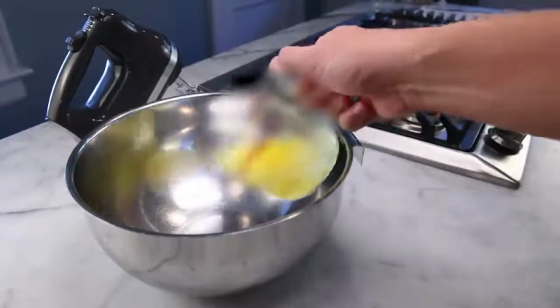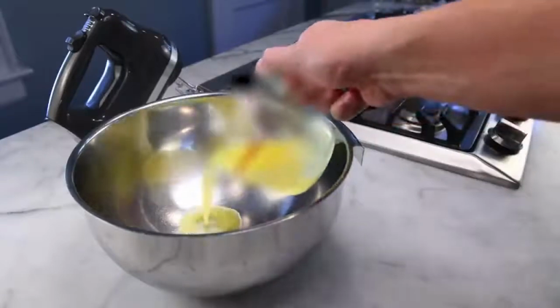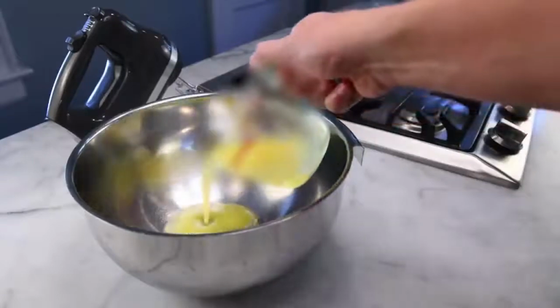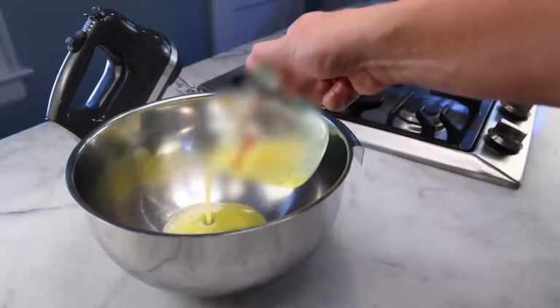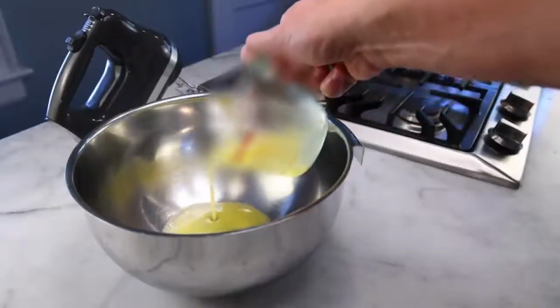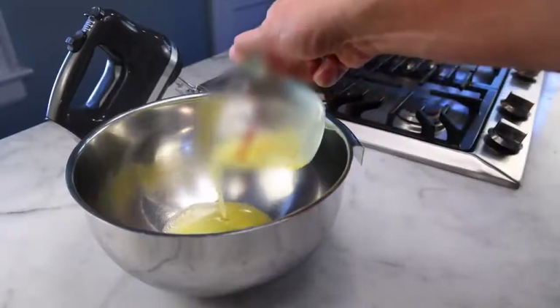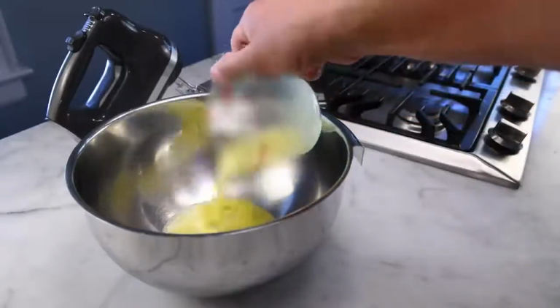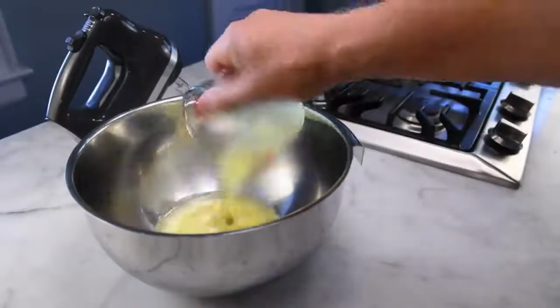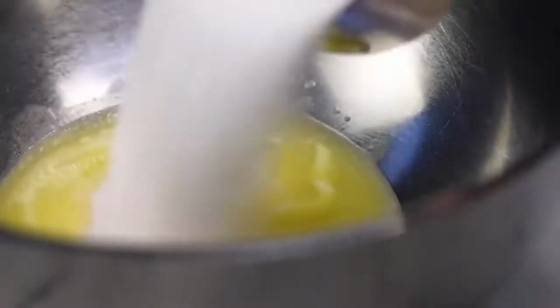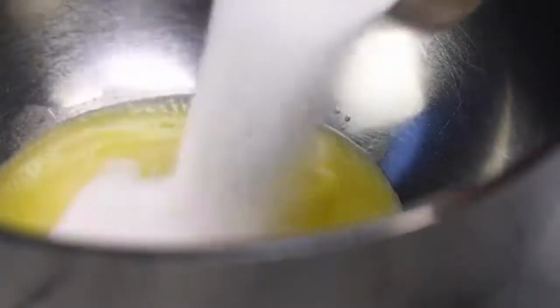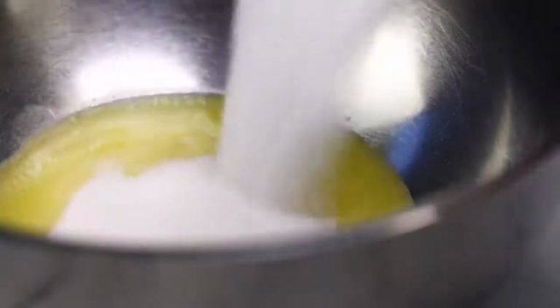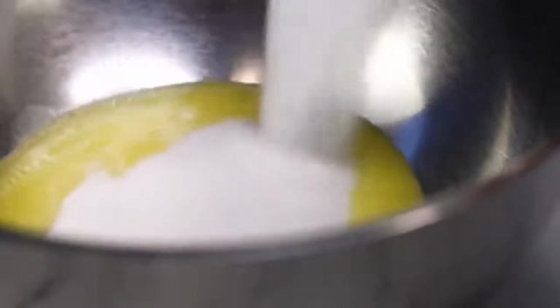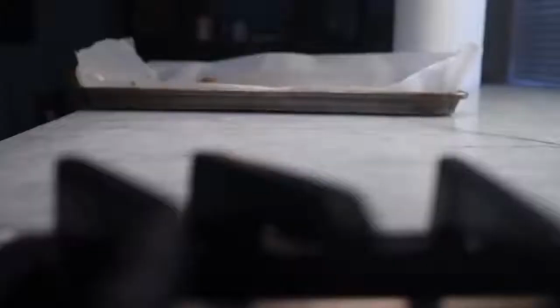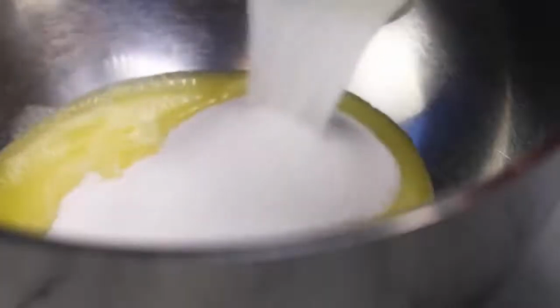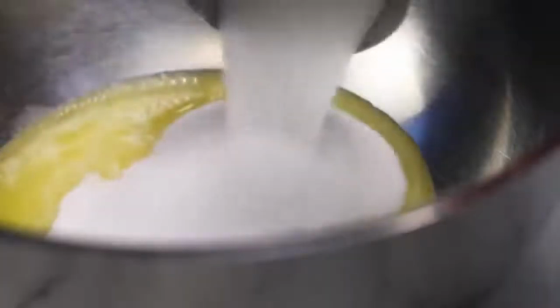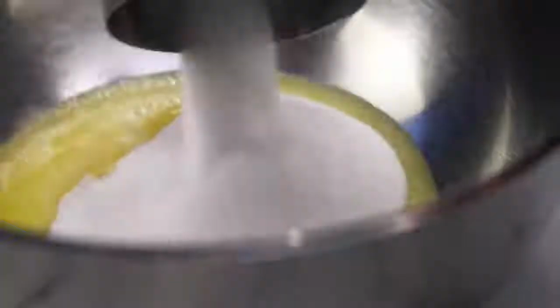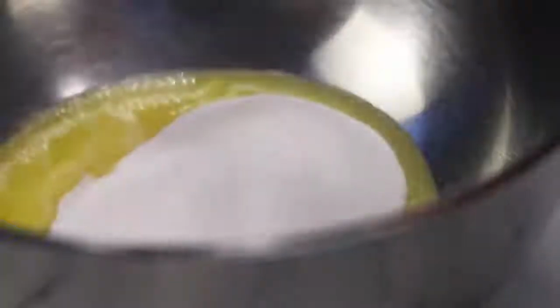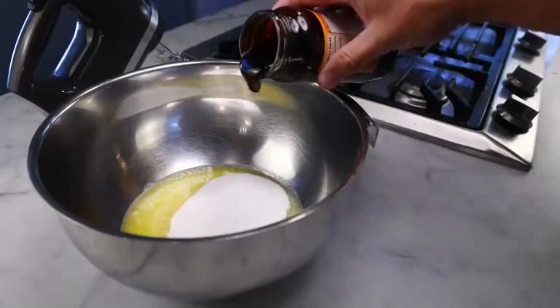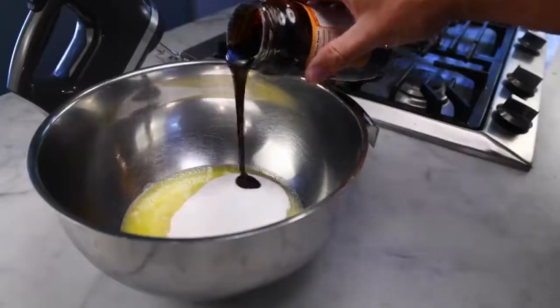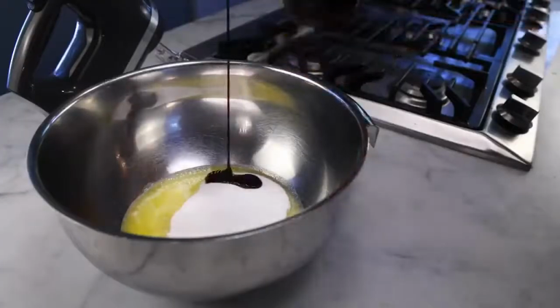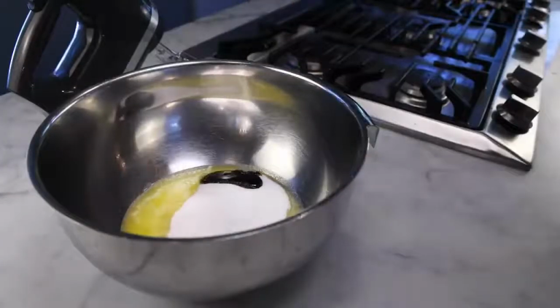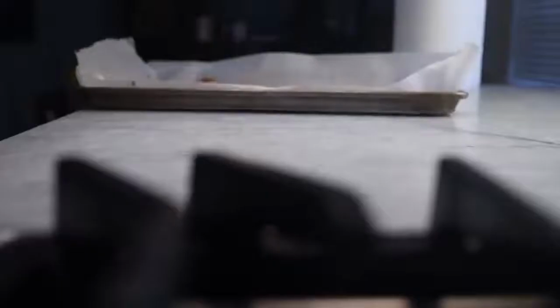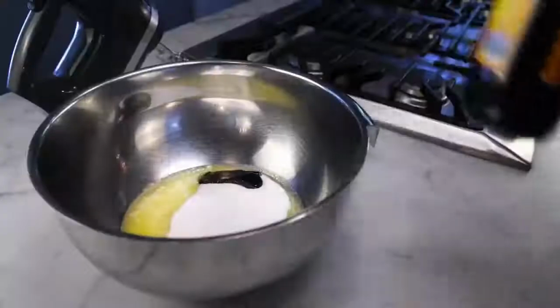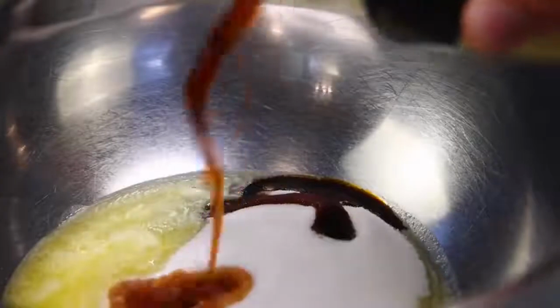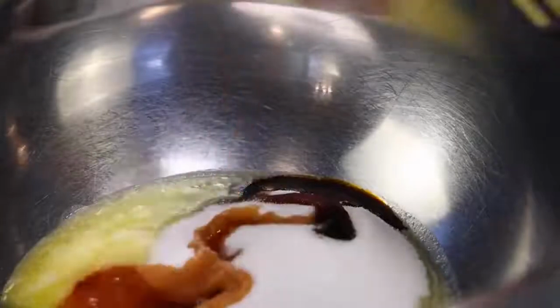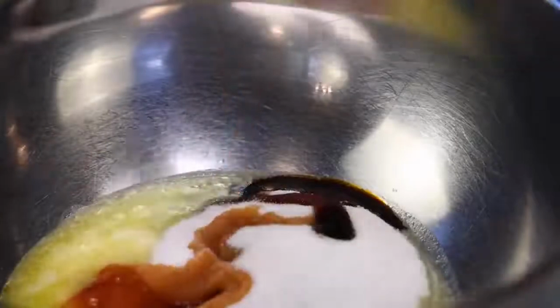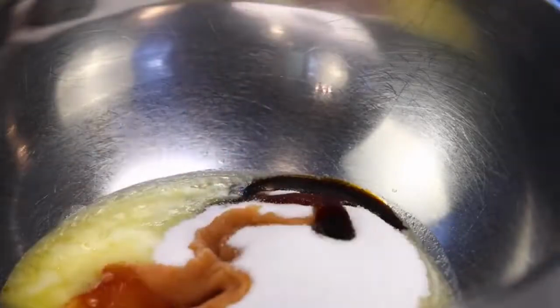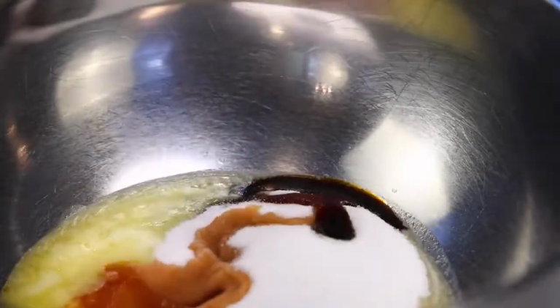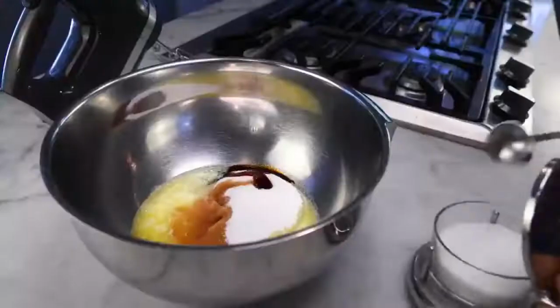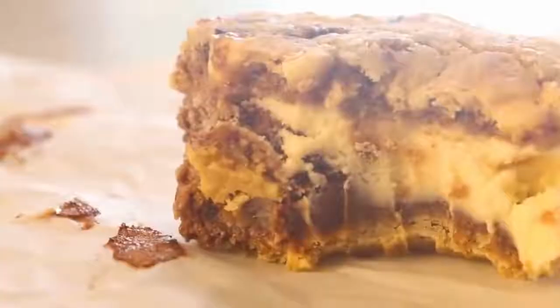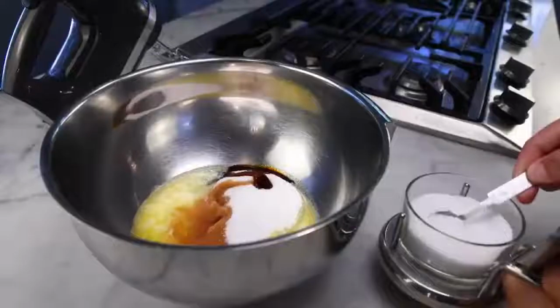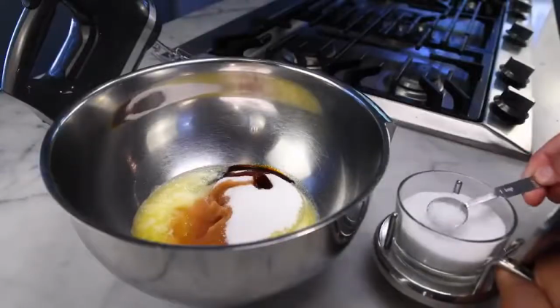A stick of butter, fully melted — 4 ounces, 113 grams. 200 grams — 1 cup of brown sugar, or a cup of white sugar topped off with a glug of molasses, because that's all brown sugar is. Big splash of vanilla, and I'm doing a heaped teaspoon of salt, like 6 grams.